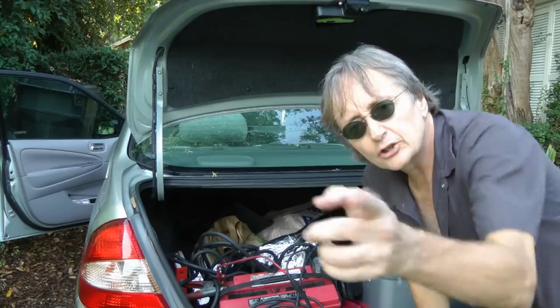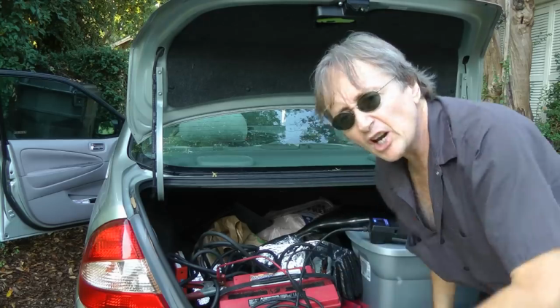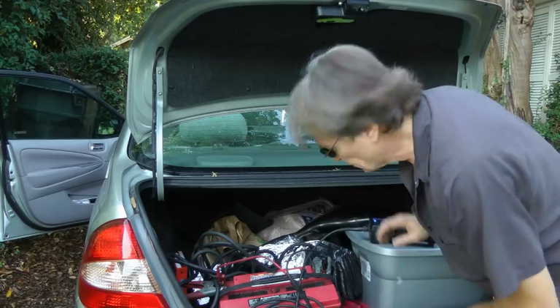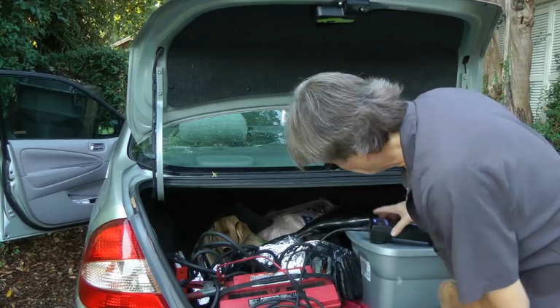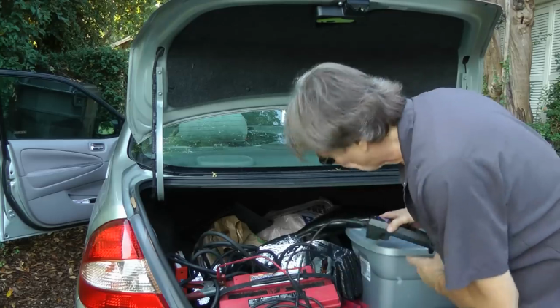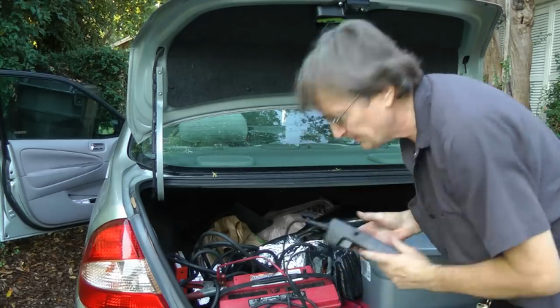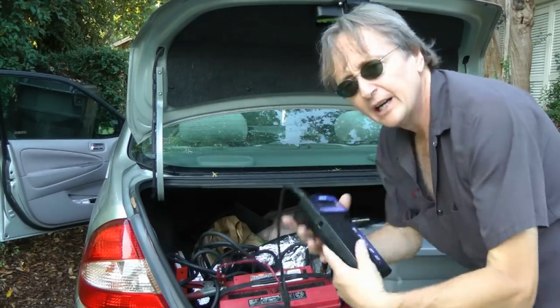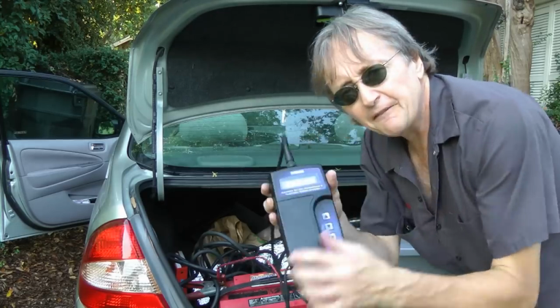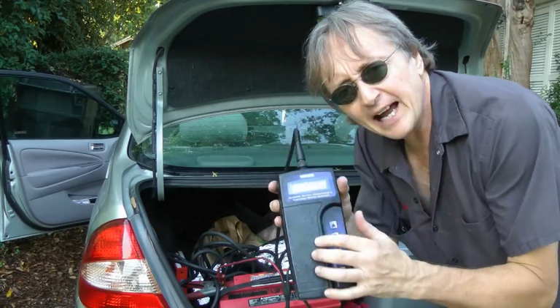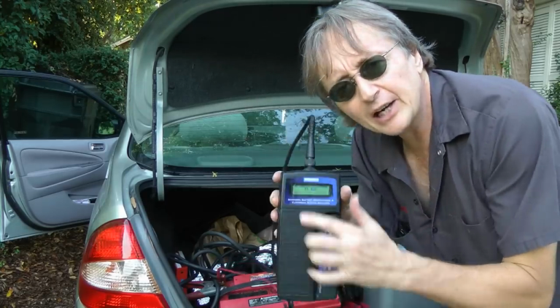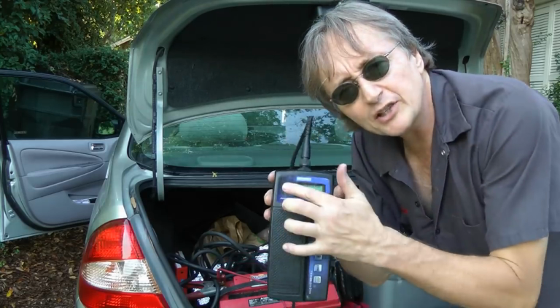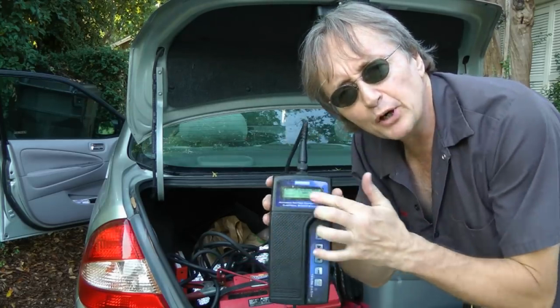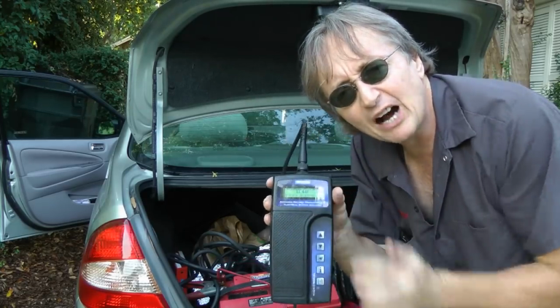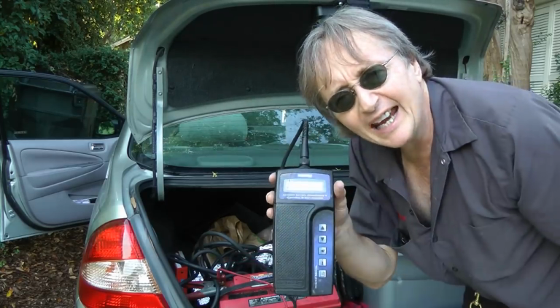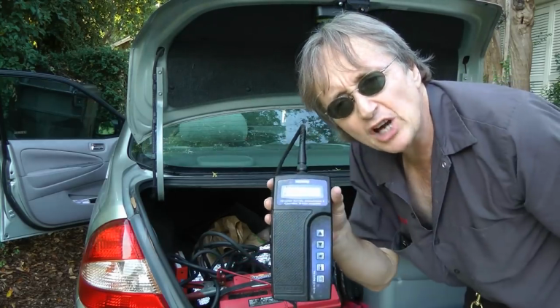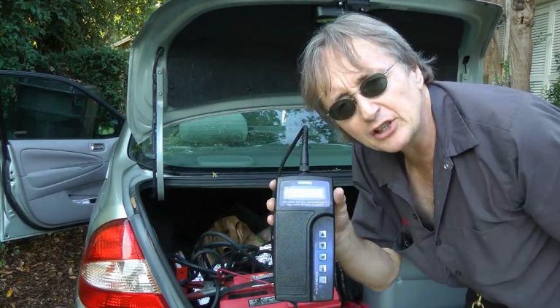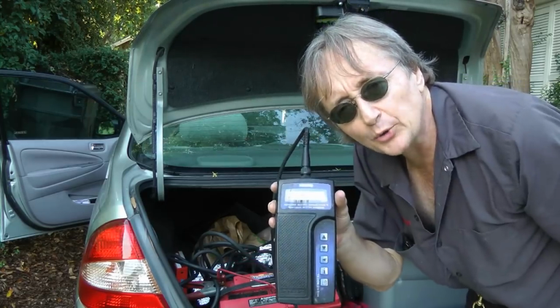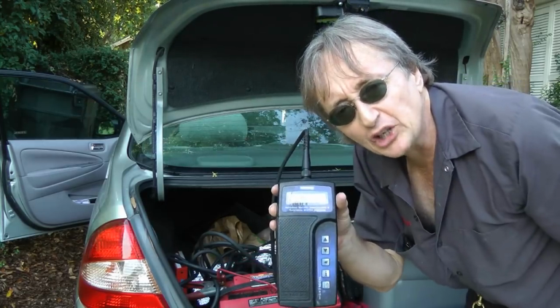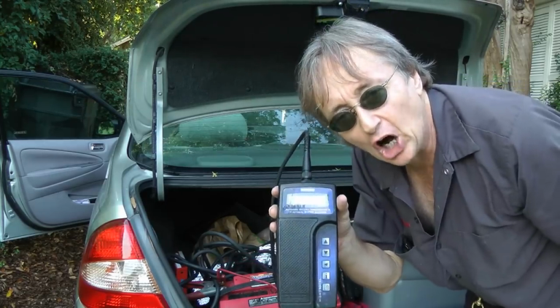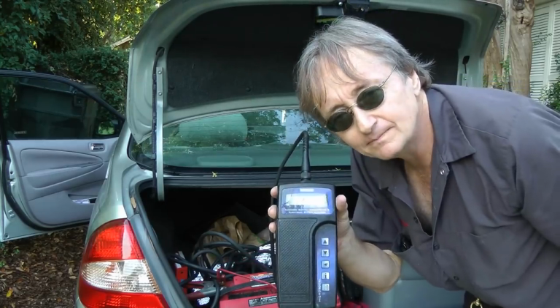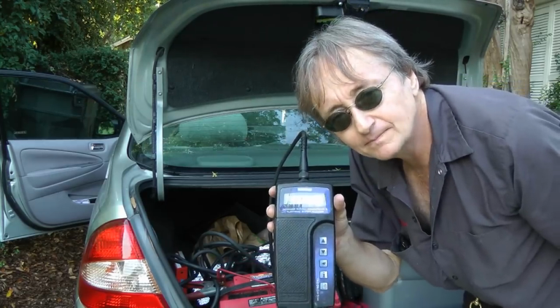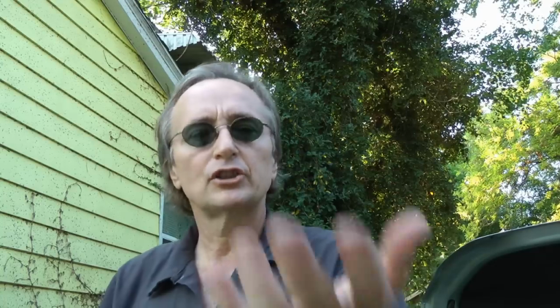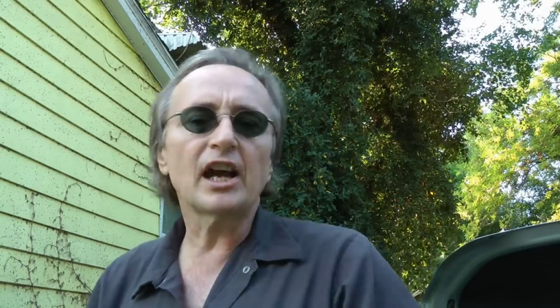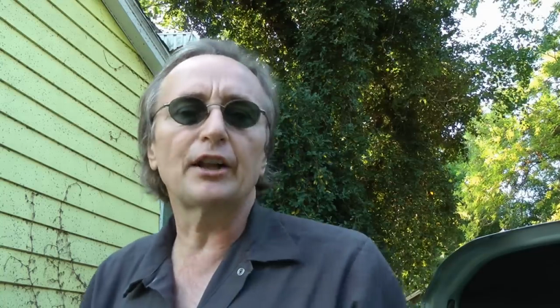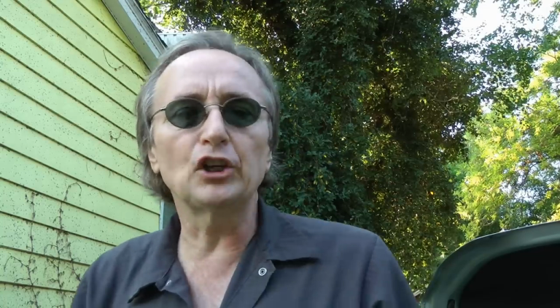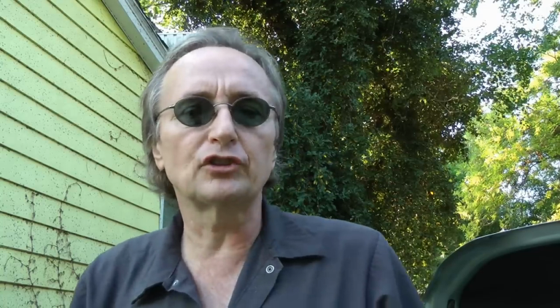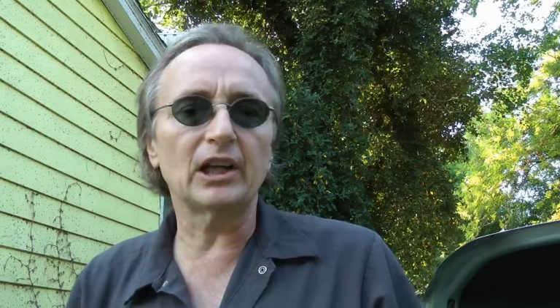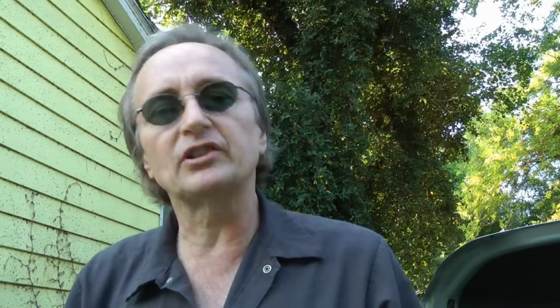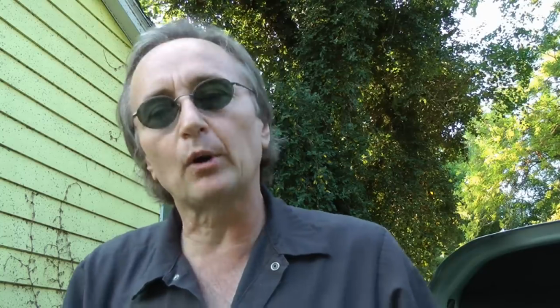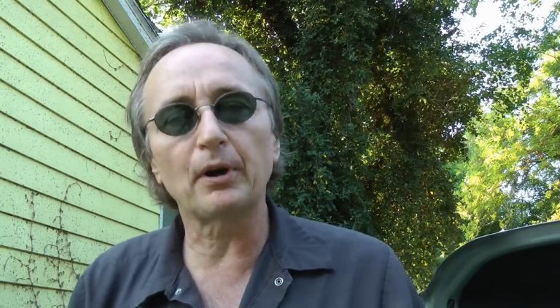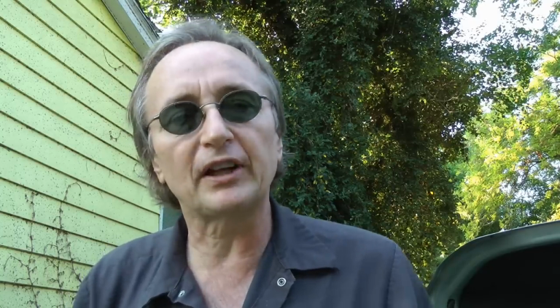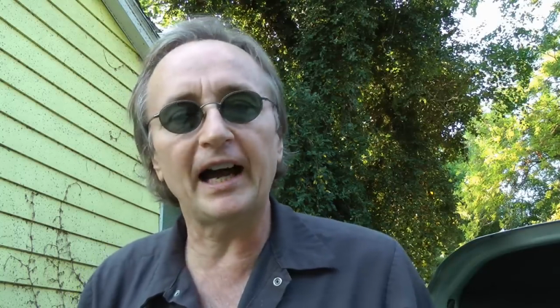So I checked the charging system and found out that it wasn't putting out any charging voltage at all. I checked all the fuses and they were all perfectly fine.